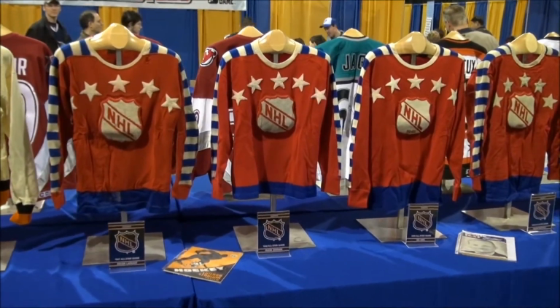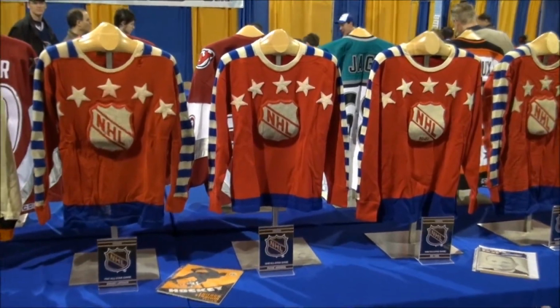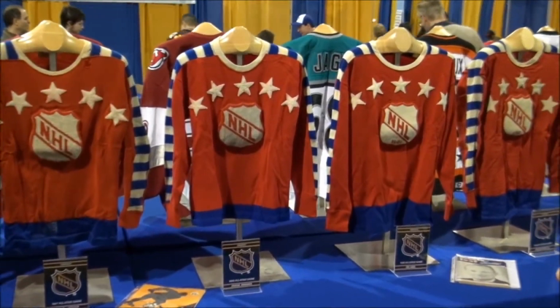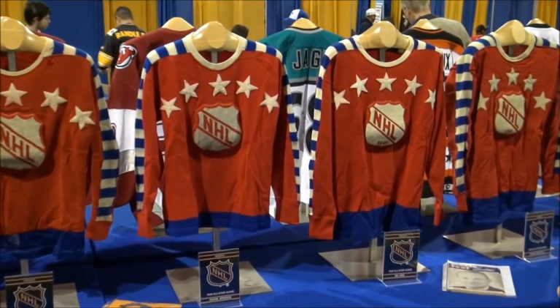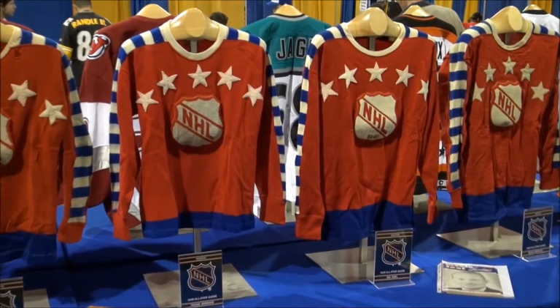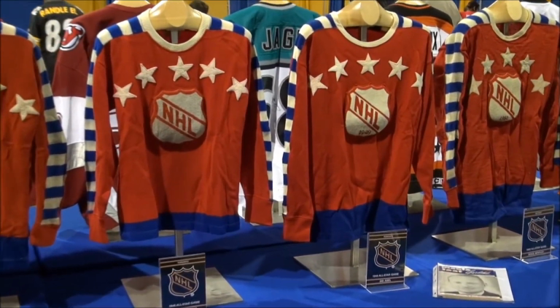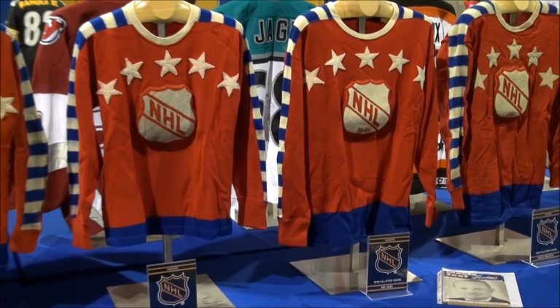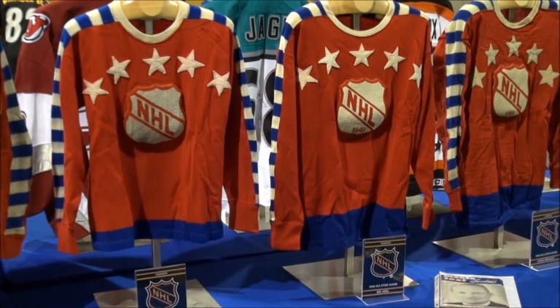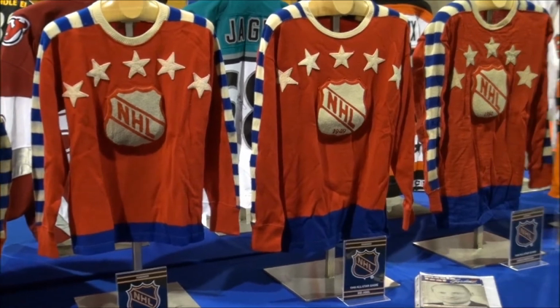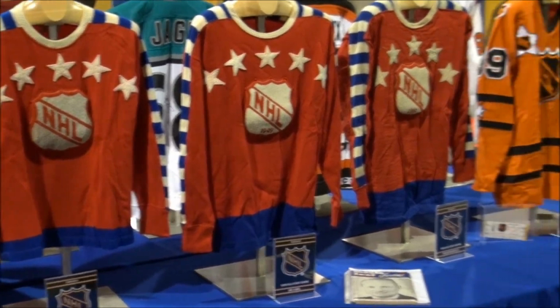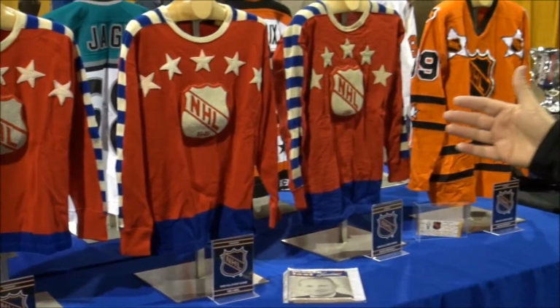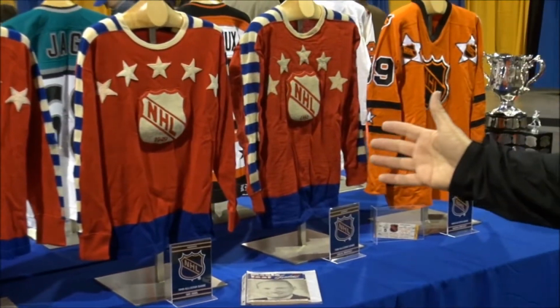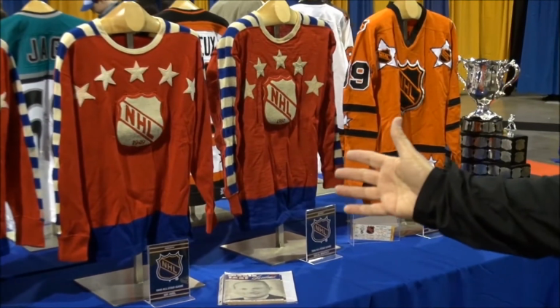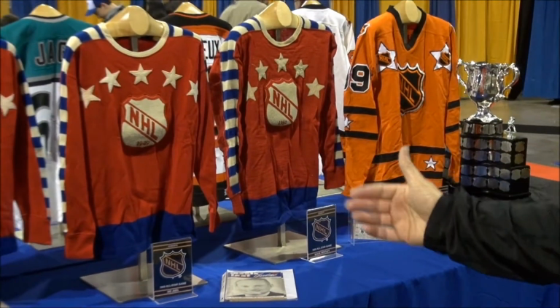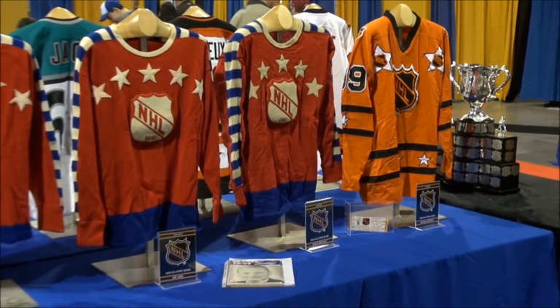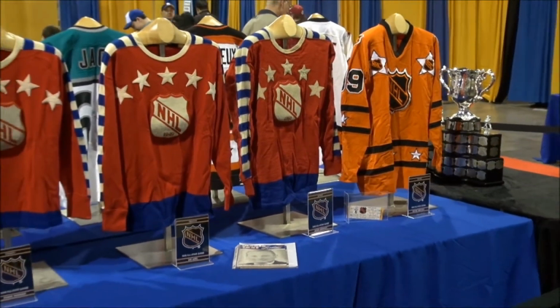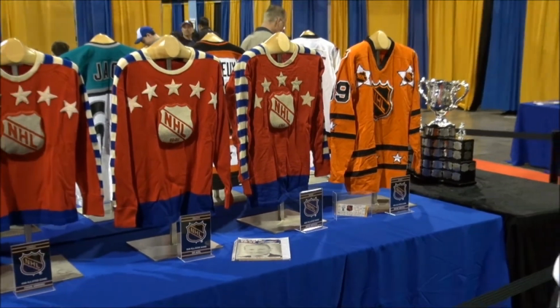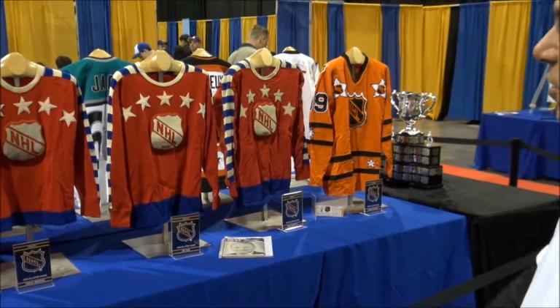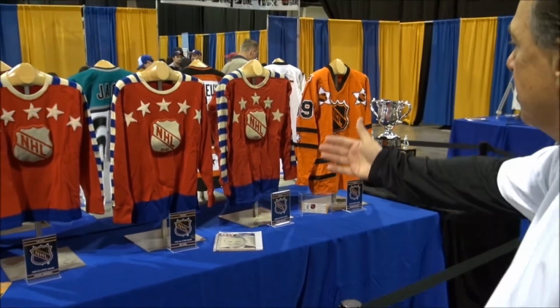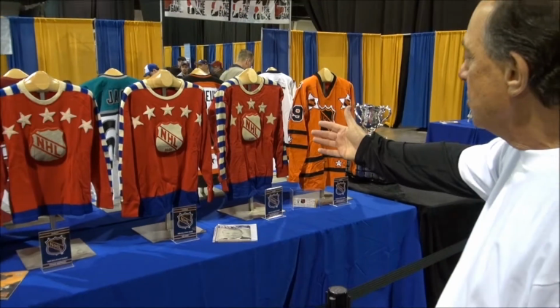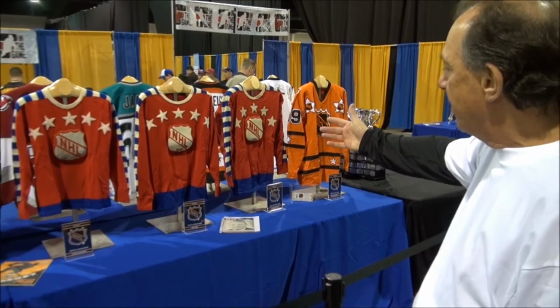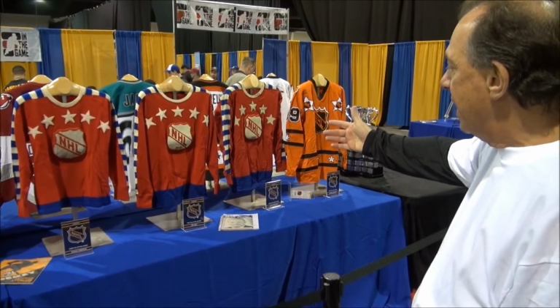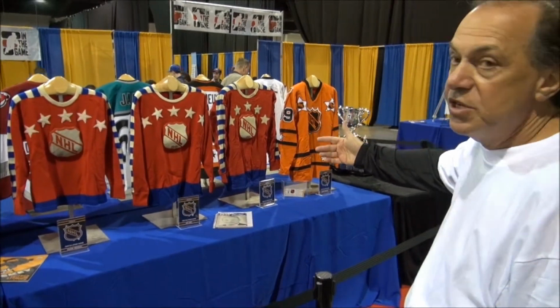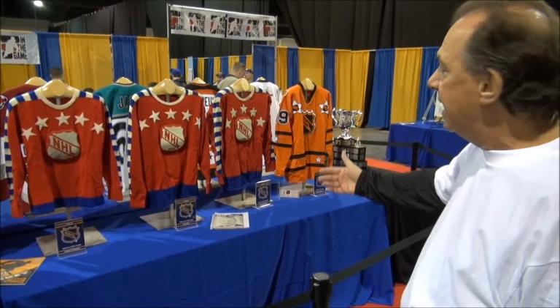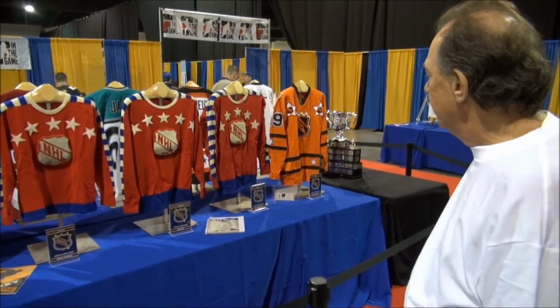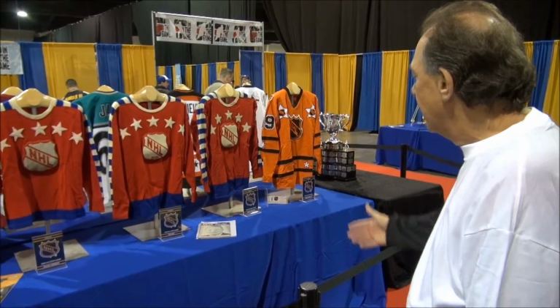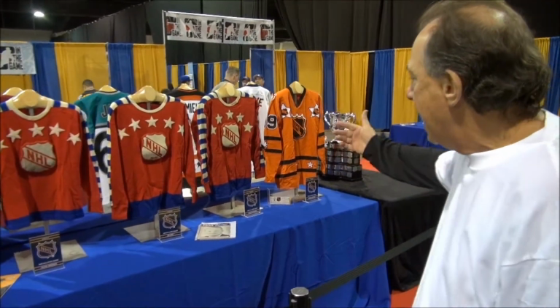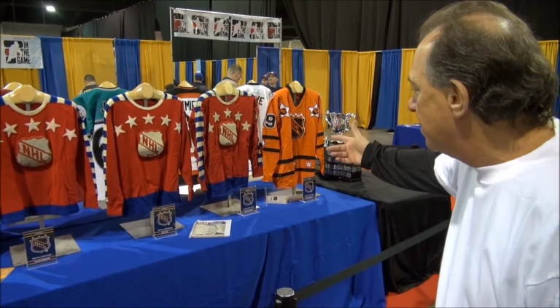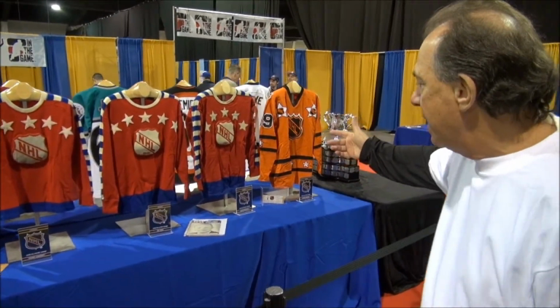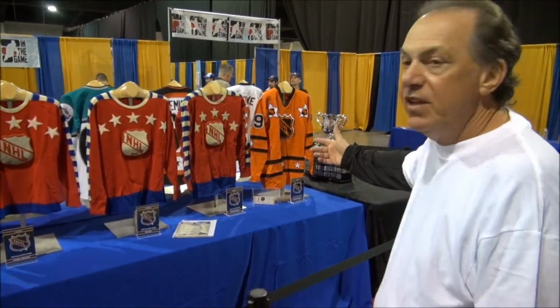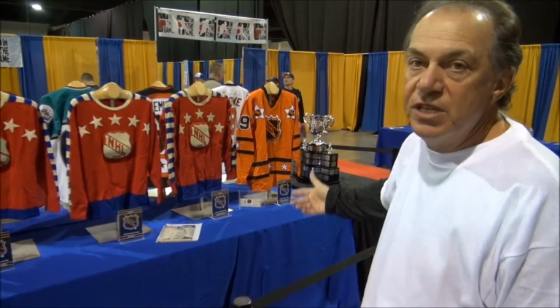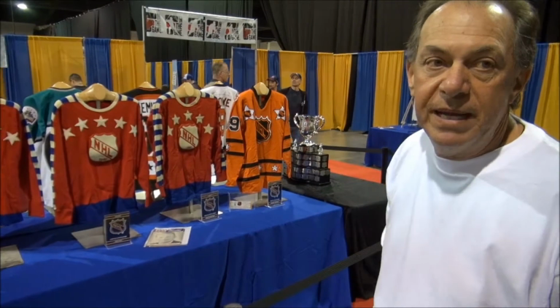The NHL made it nice and easy for us to know what year it was because they started putting the year of the all-star game on the crests. So that's my '49, which is the Sid Abel, and my '50, which is the Doug Bentley.